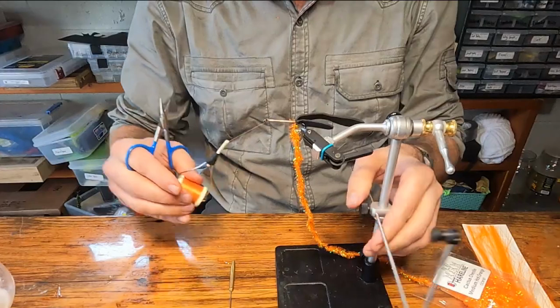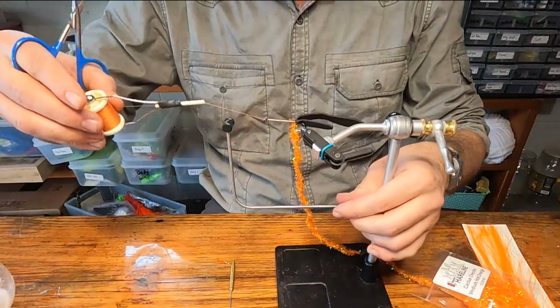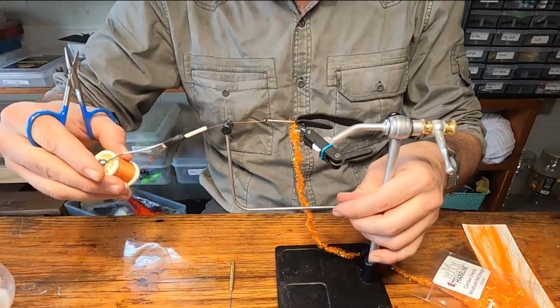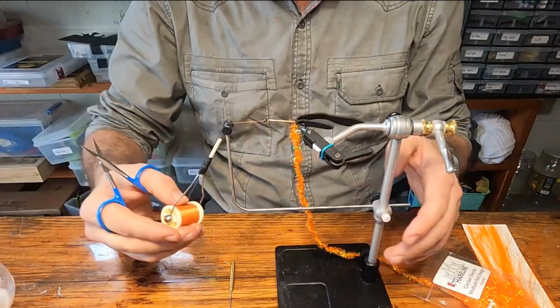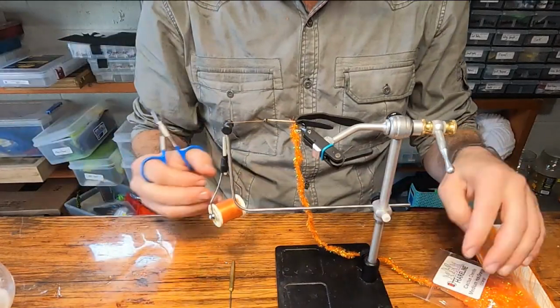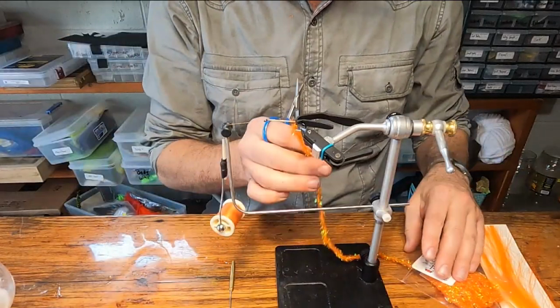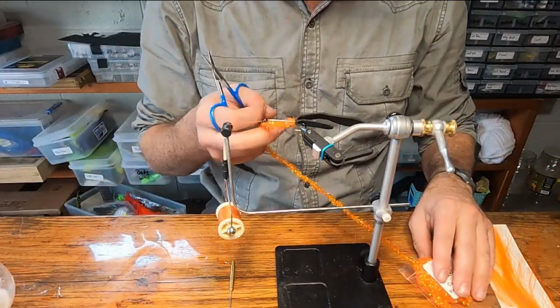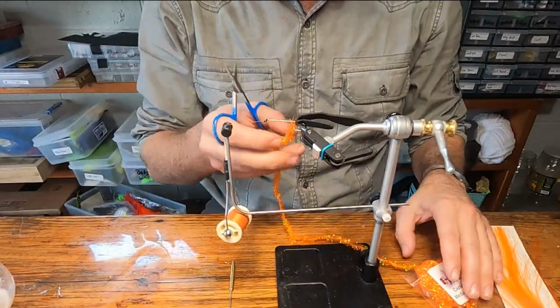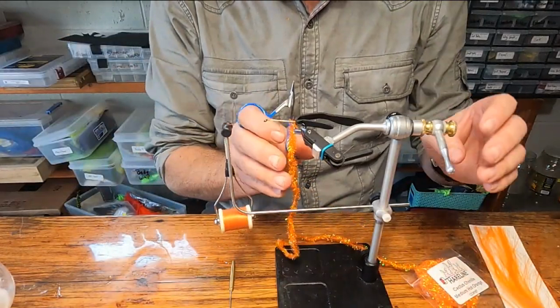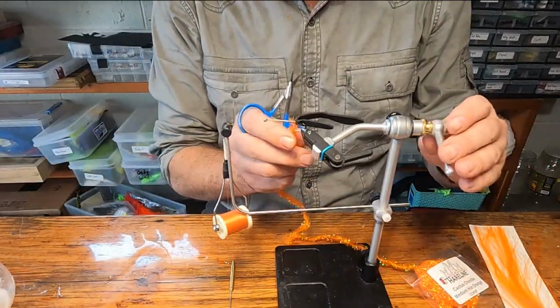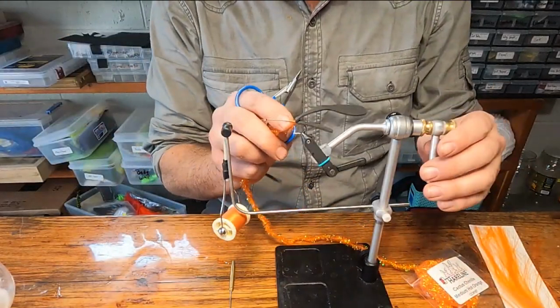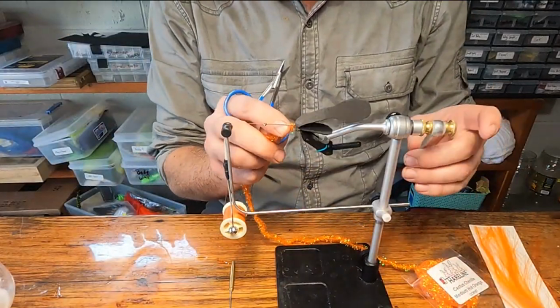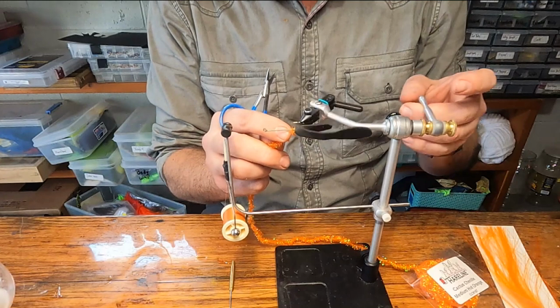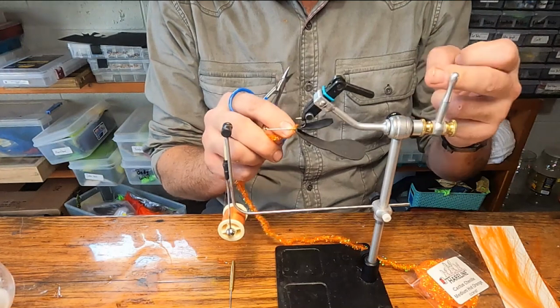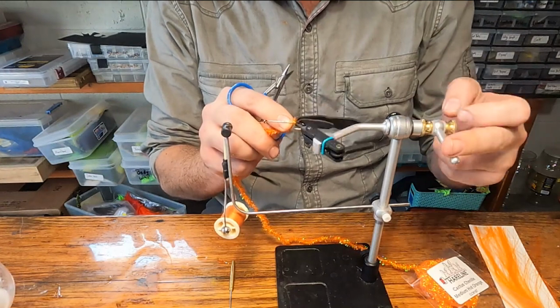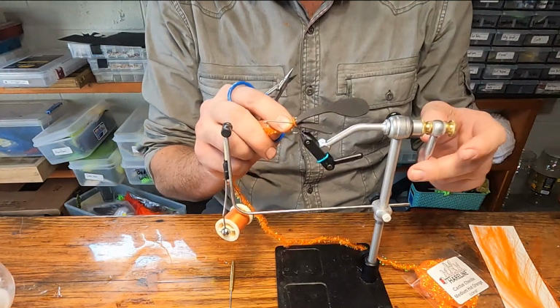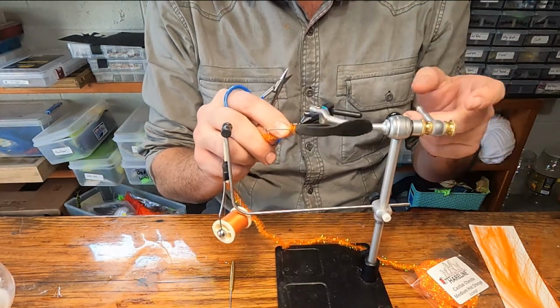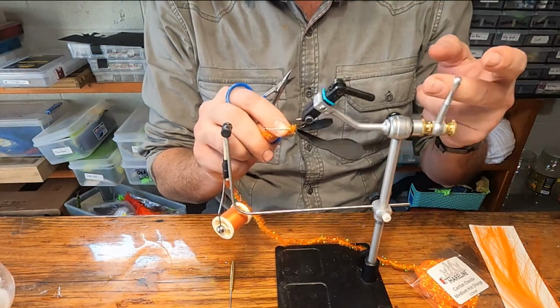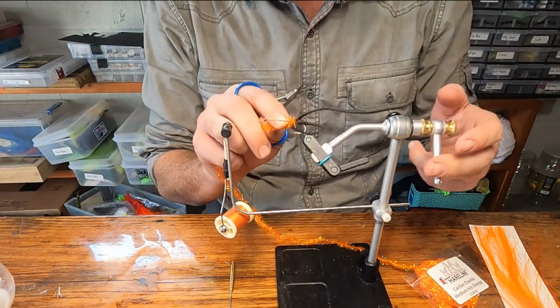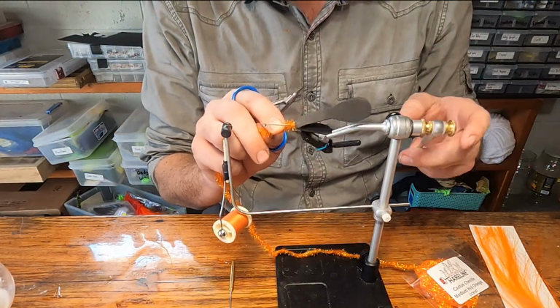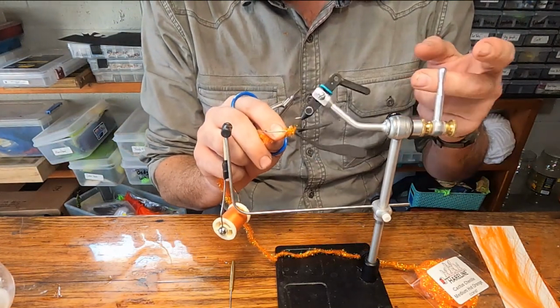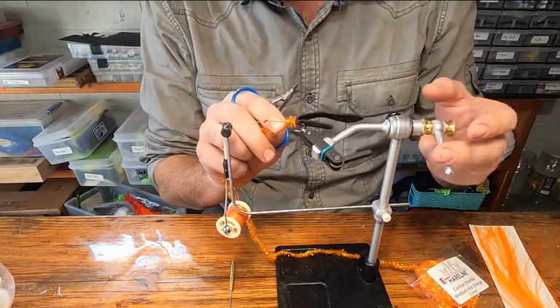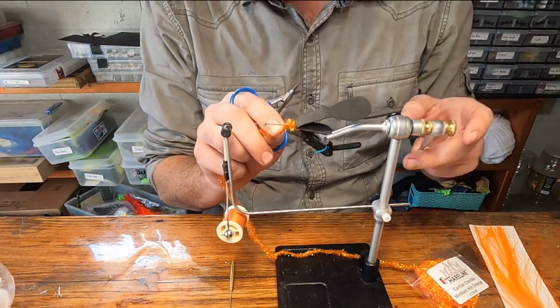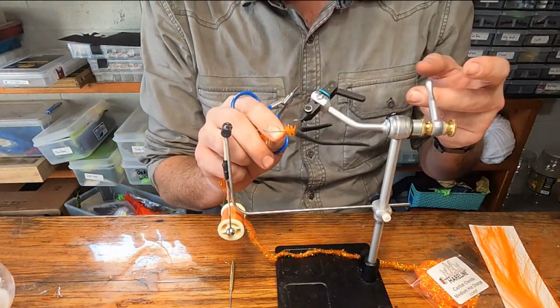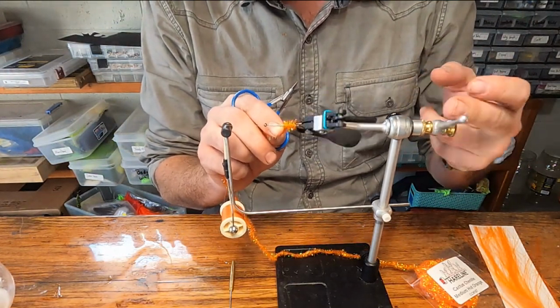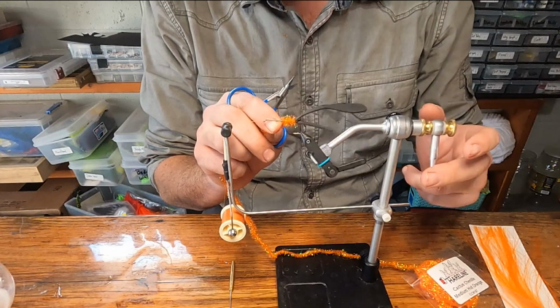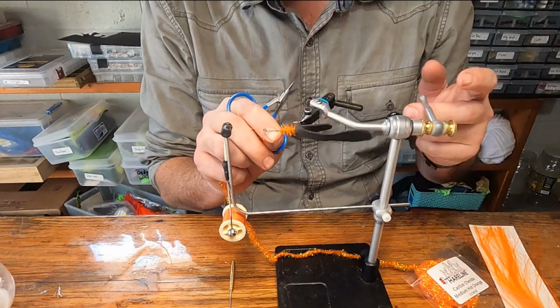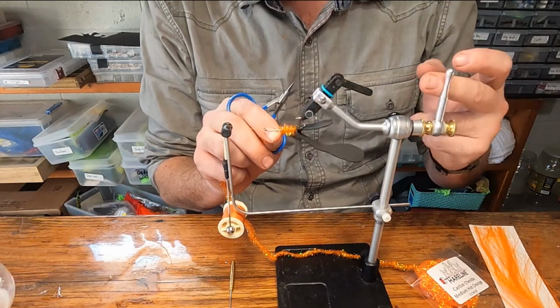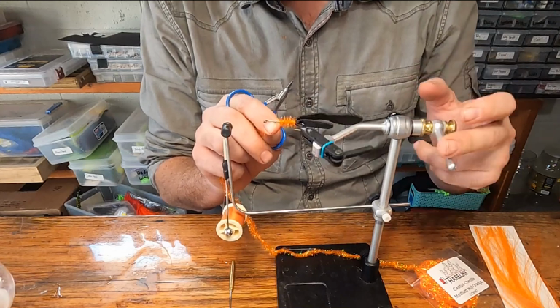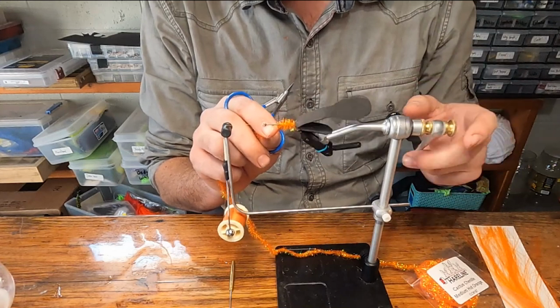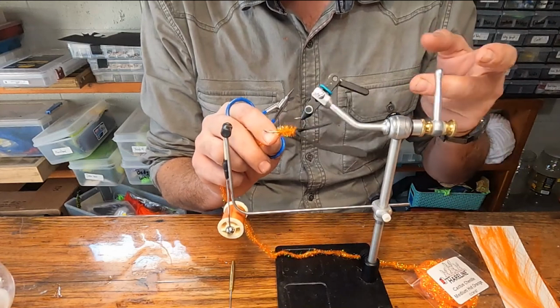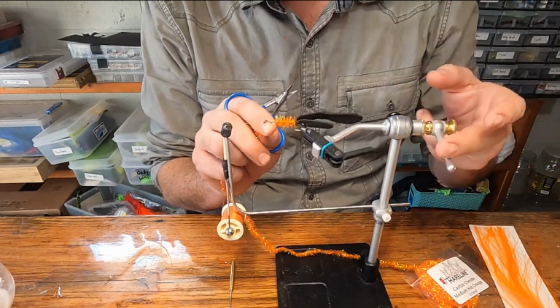Cradle that bobbin. Then take our chenille and loose wrap it all the way up — they don't have to be tight wraps. We aren't looking to build bulk; we just want to cover that hook shank with that bright flashy orange color.